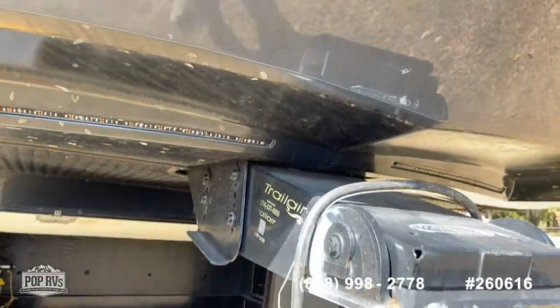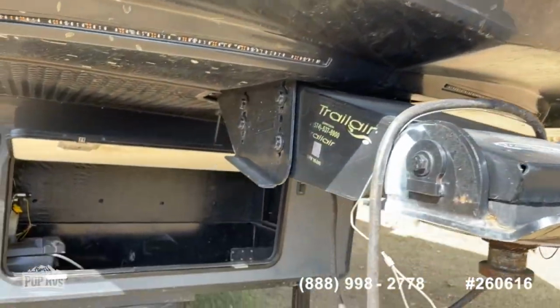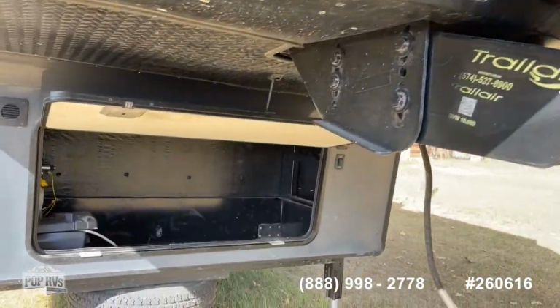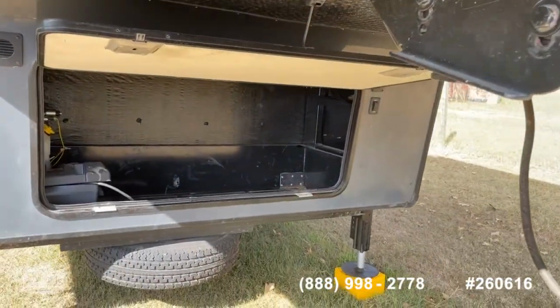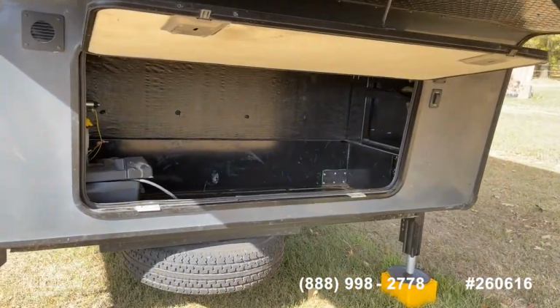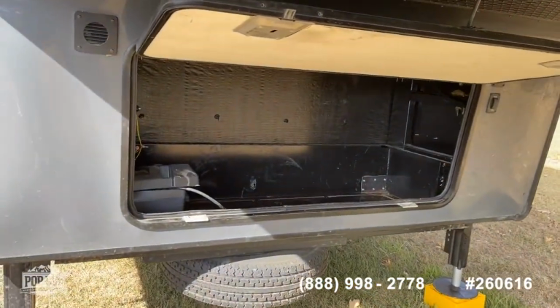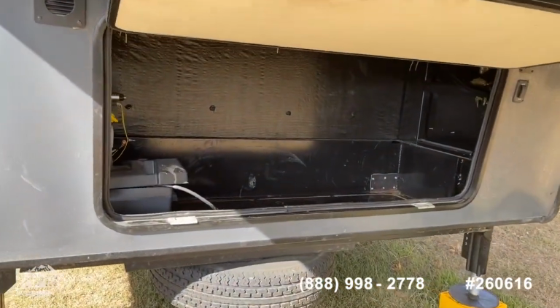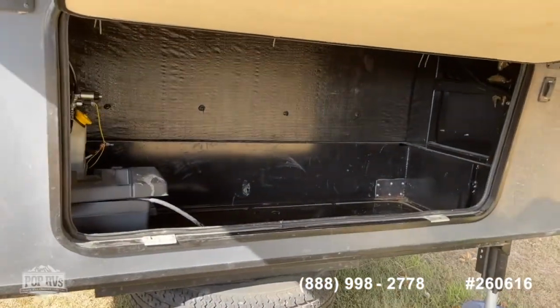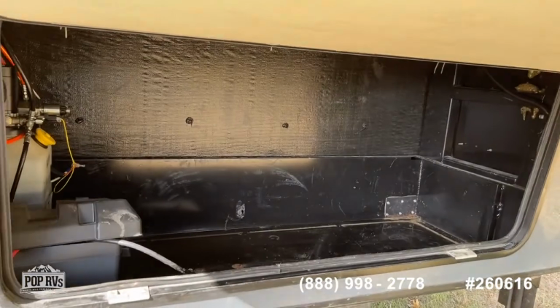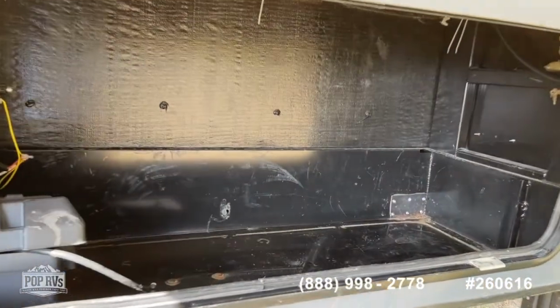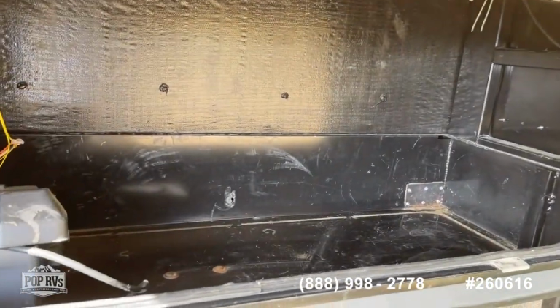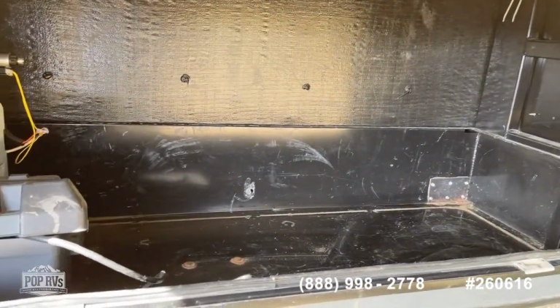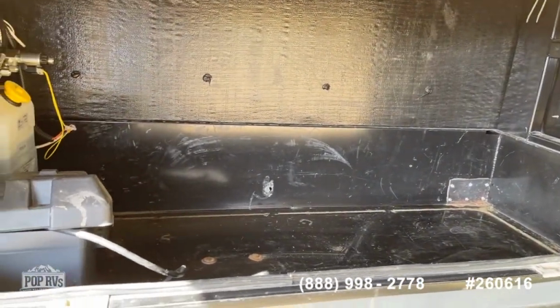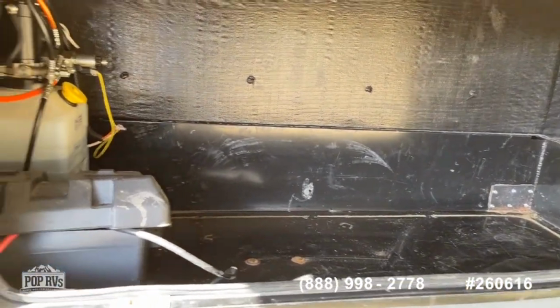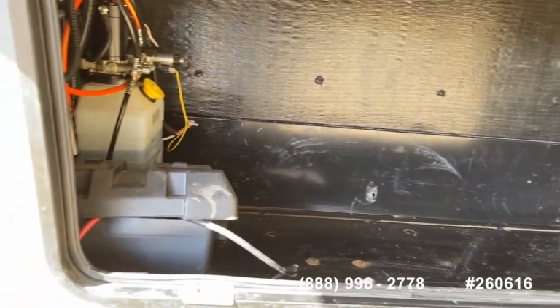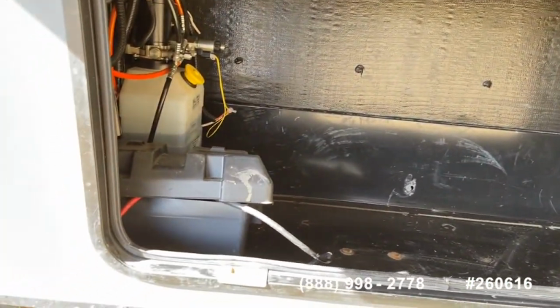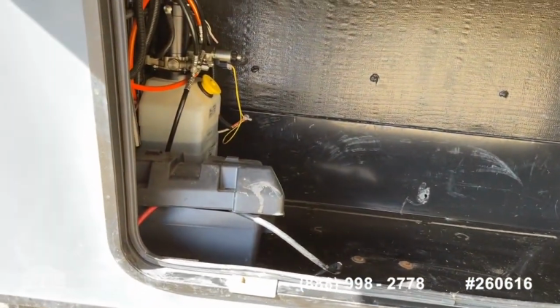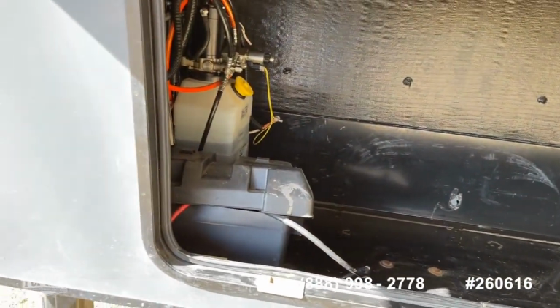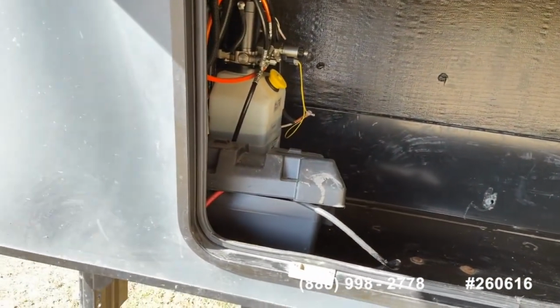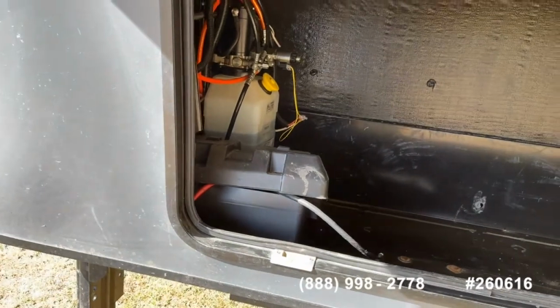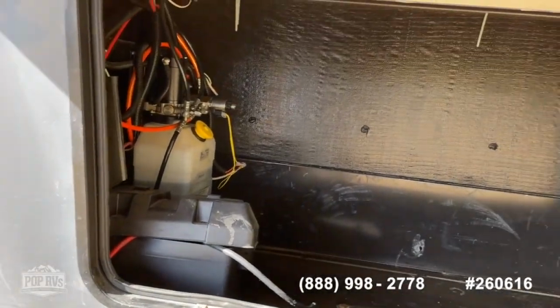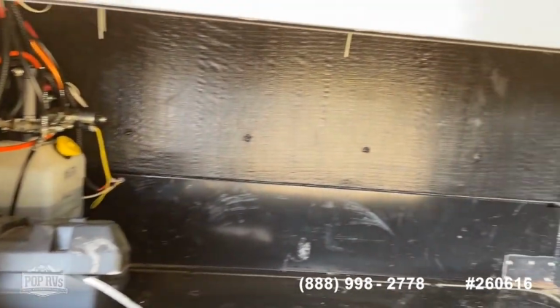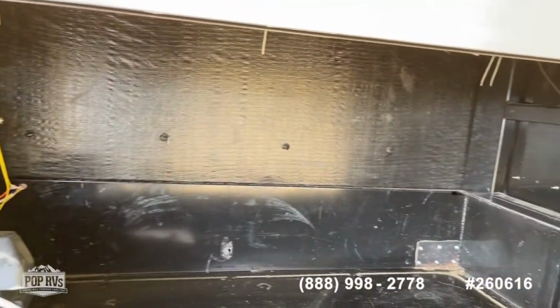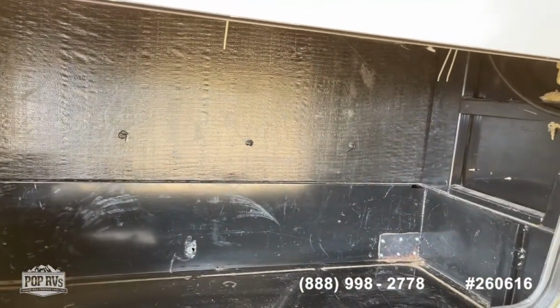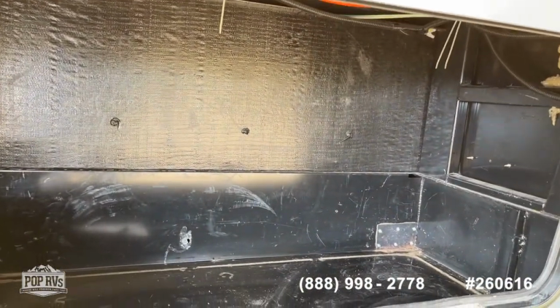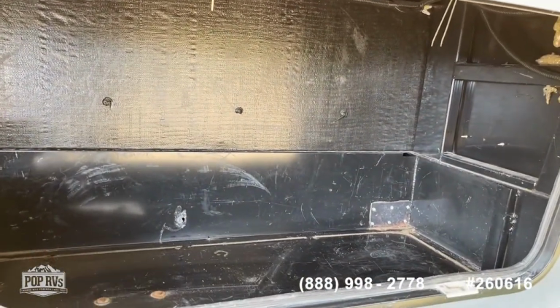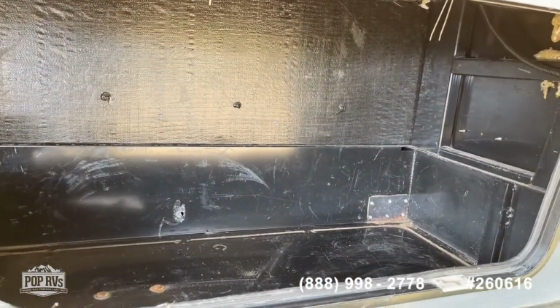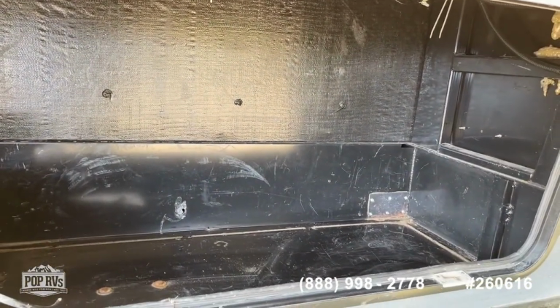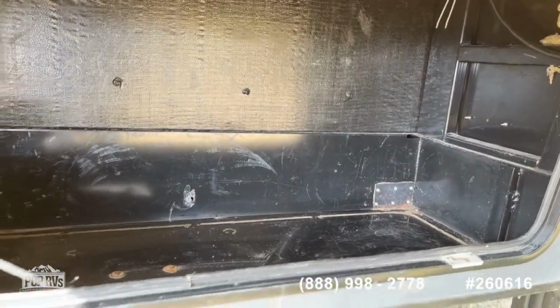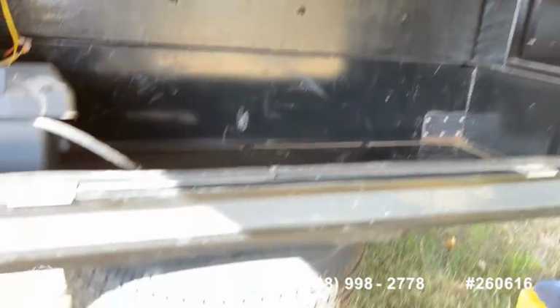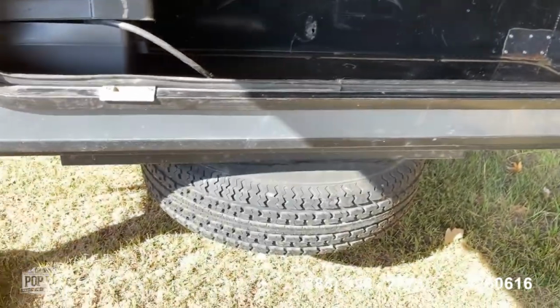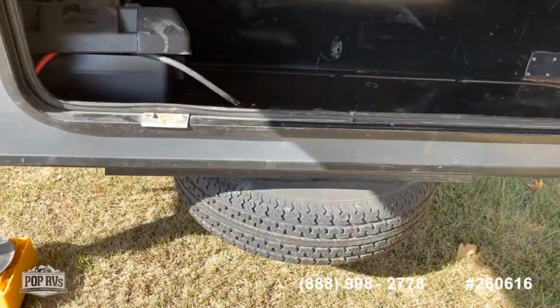Your fifth wheel hookup — as typical with most fifth wheels — you've got your large front compartment which gives you access to your house battery, your hydraulic system. If you wanted to add a generator, this would be where you would install it. There's also a spare tire package.